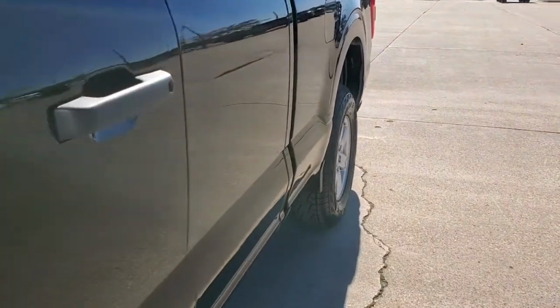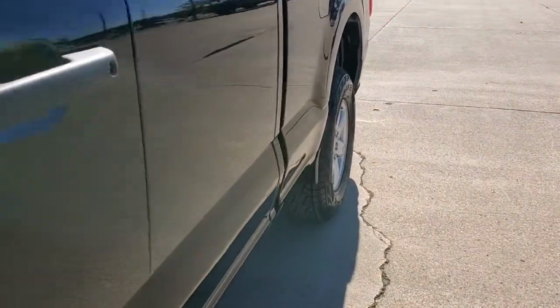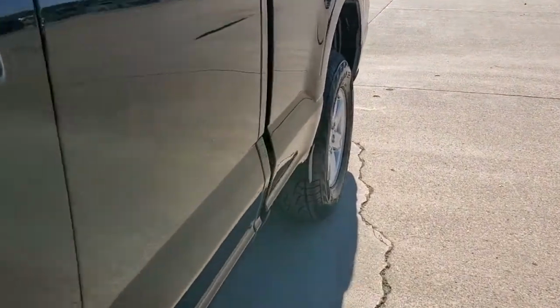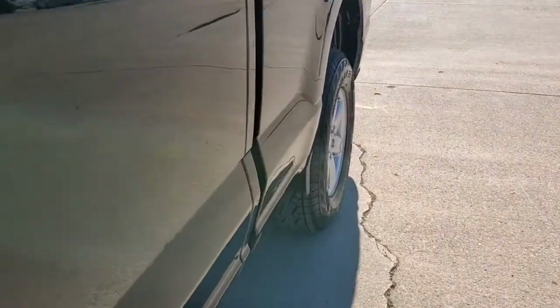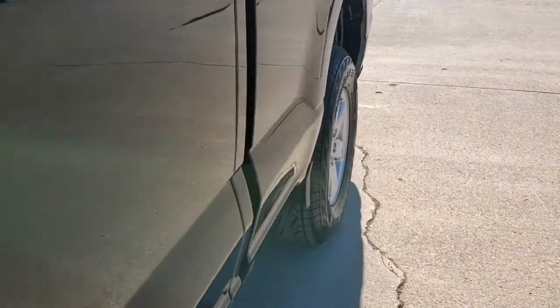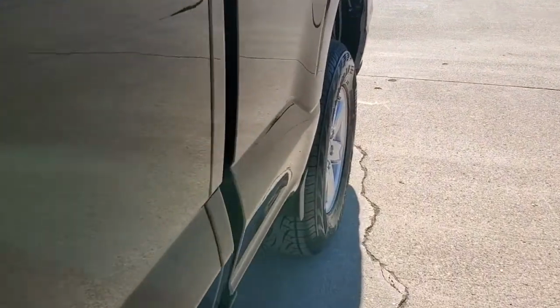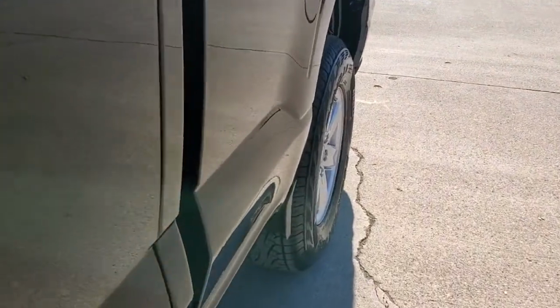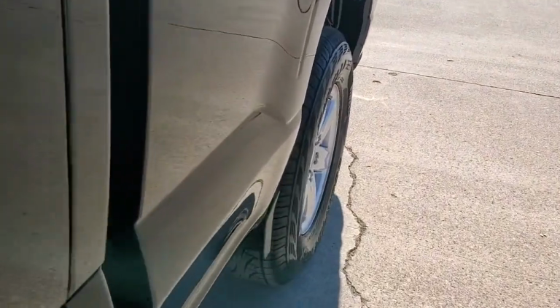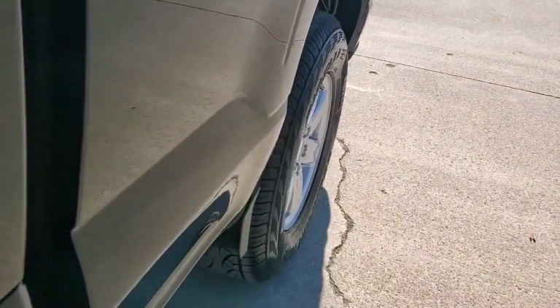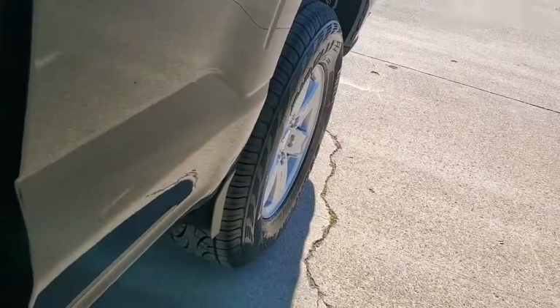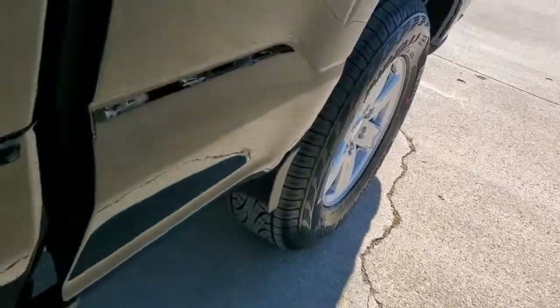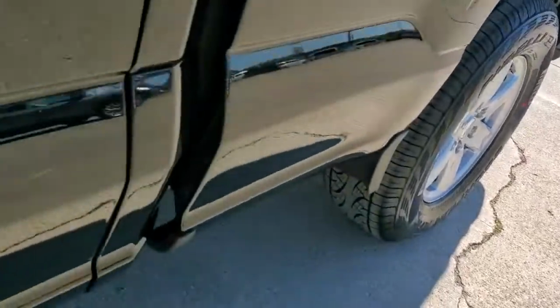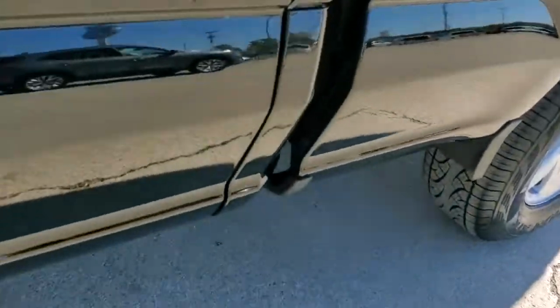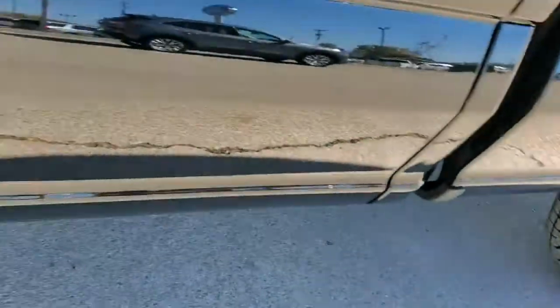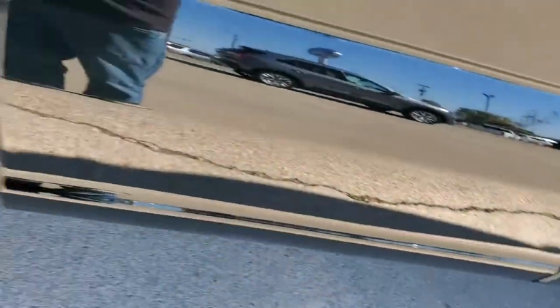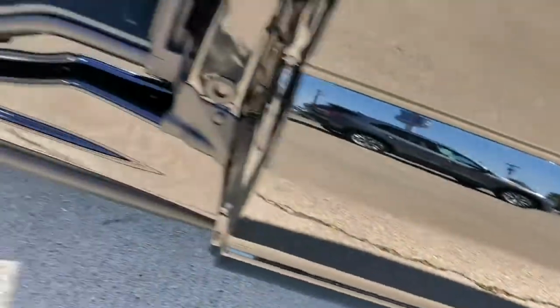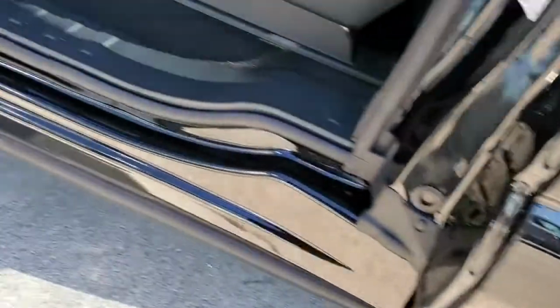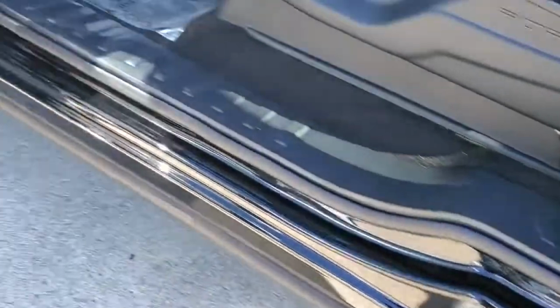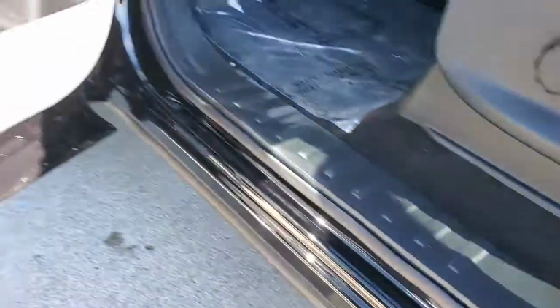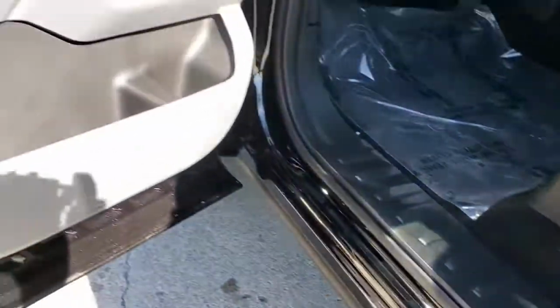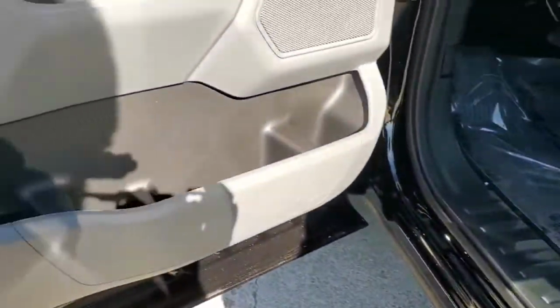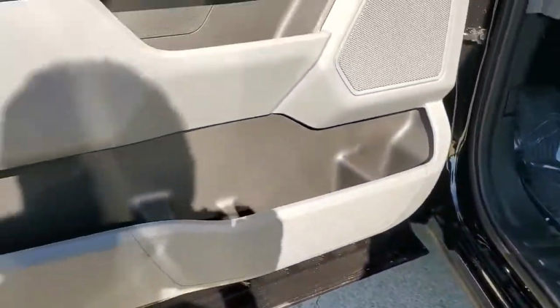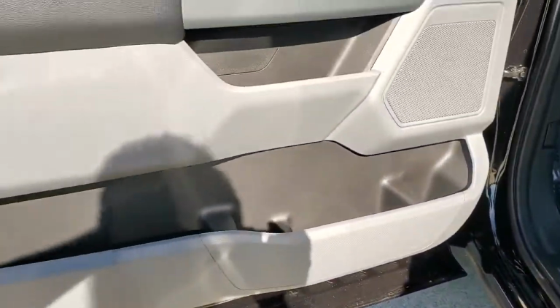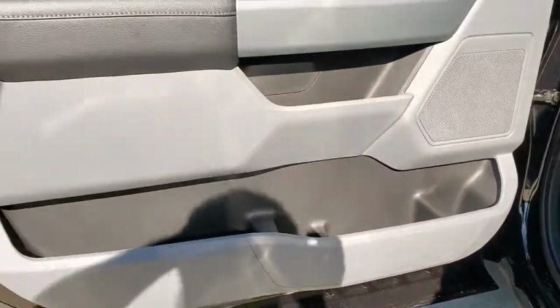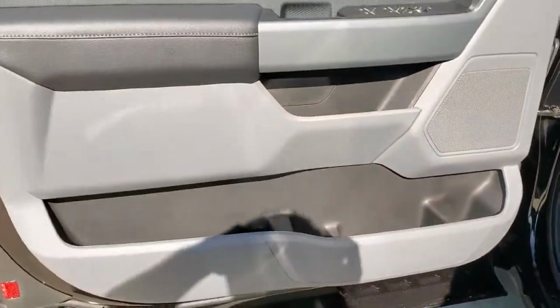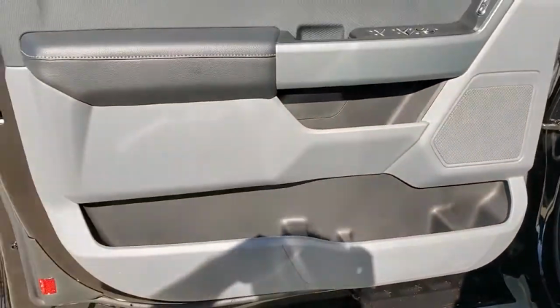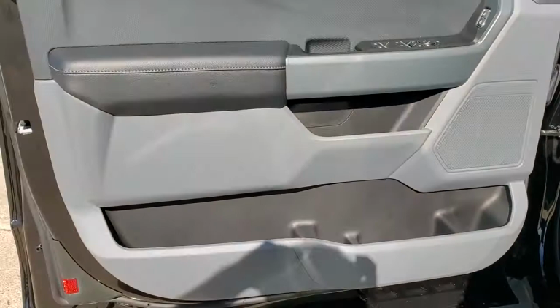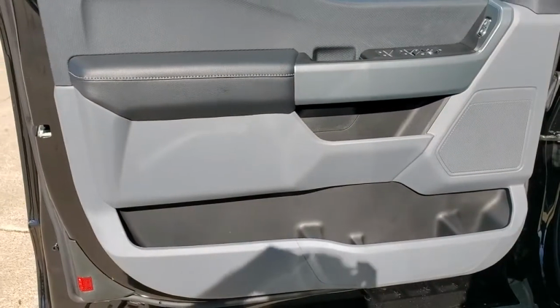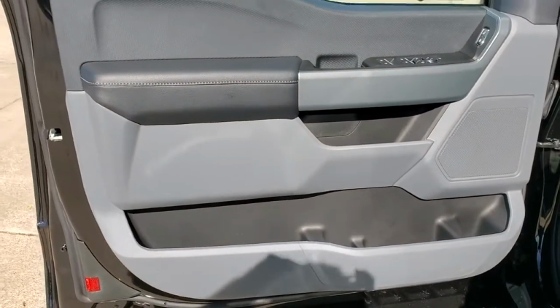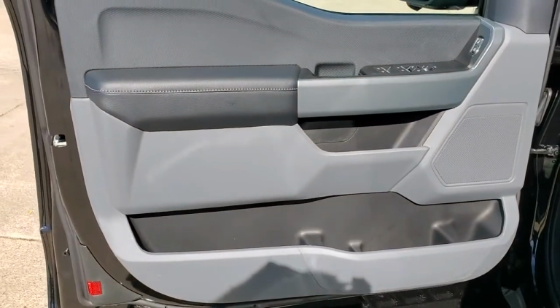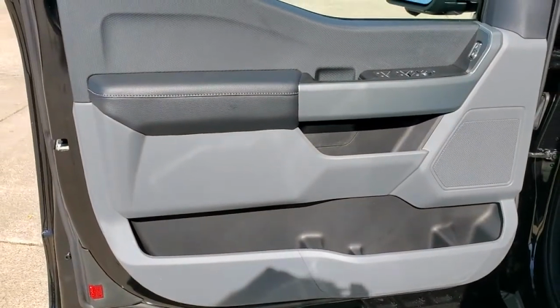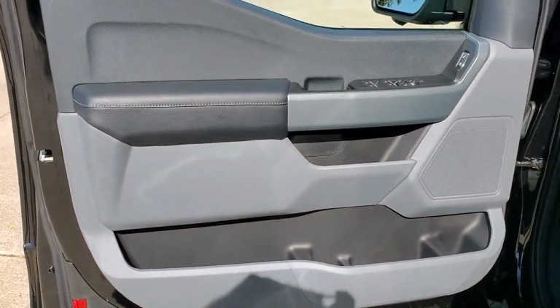The following are some of this vehicle's highlighted options: navigation system, keyless entry, fog lamps, V6 cylinder engine, and backup camera.